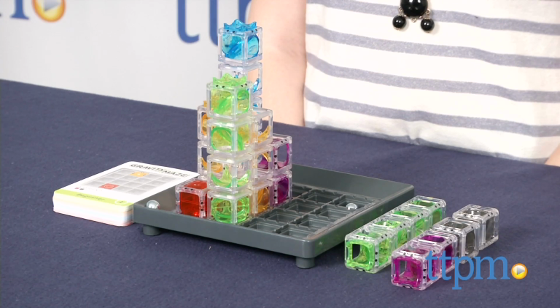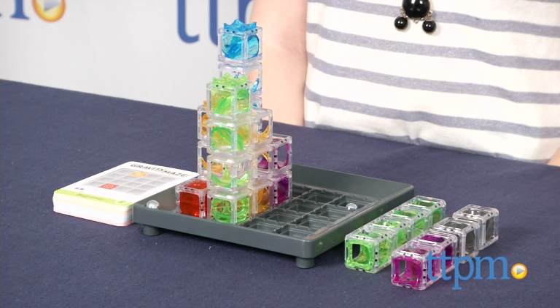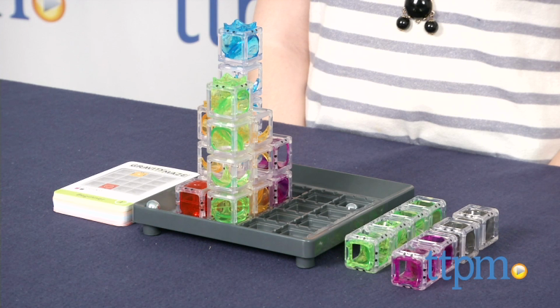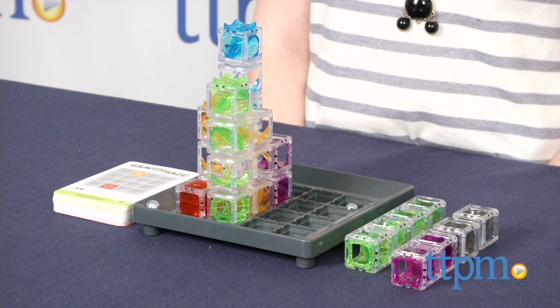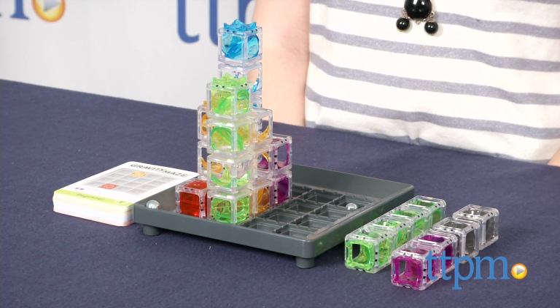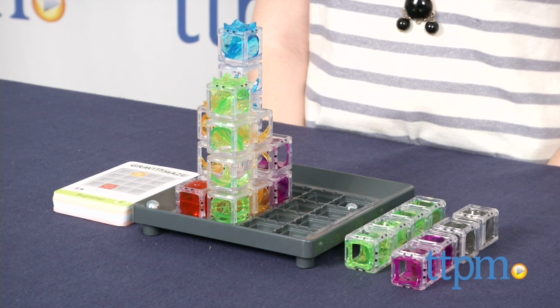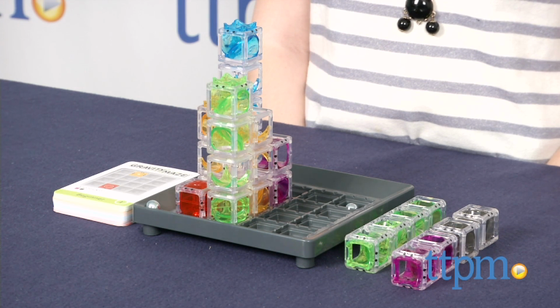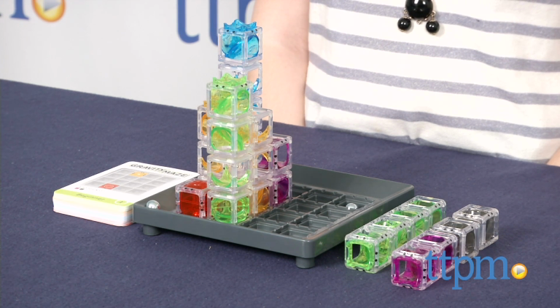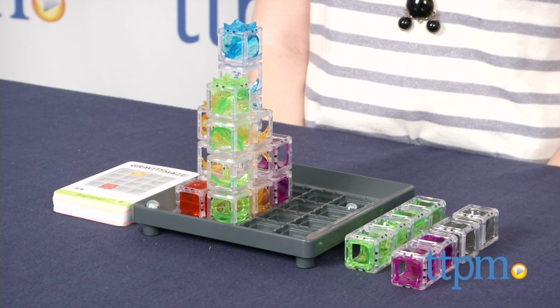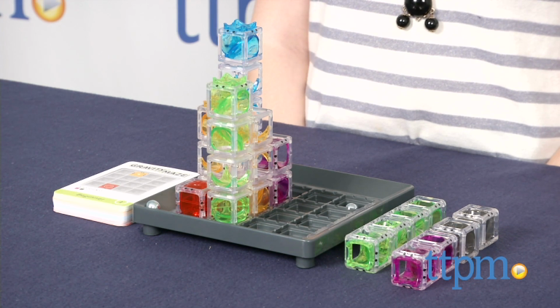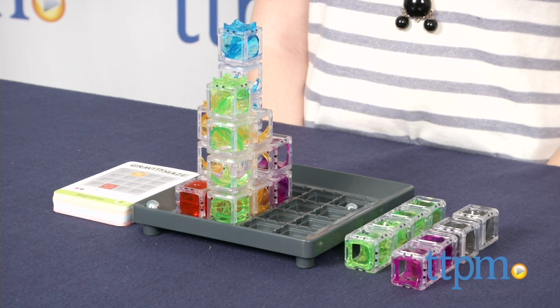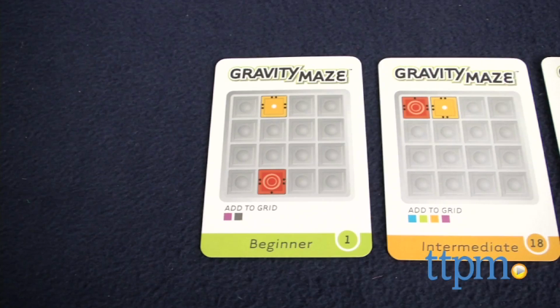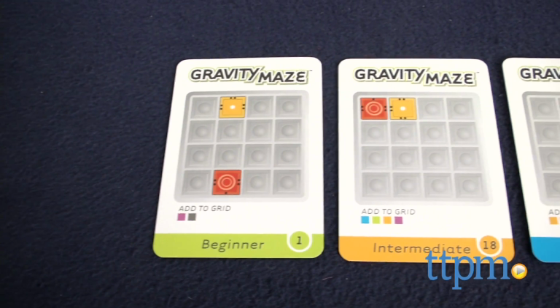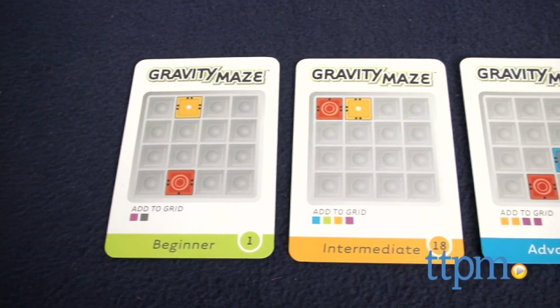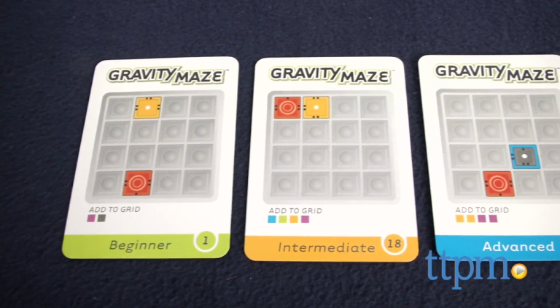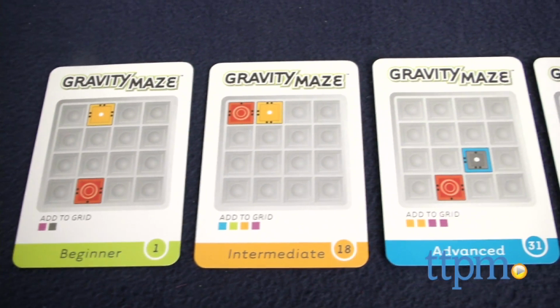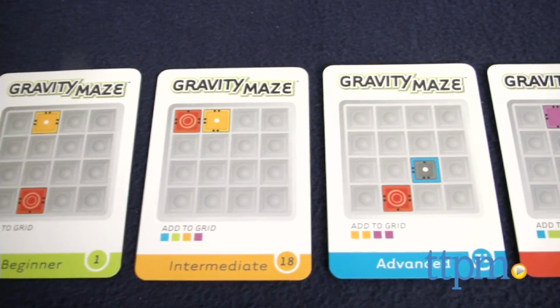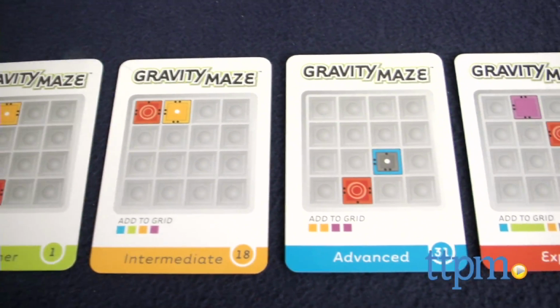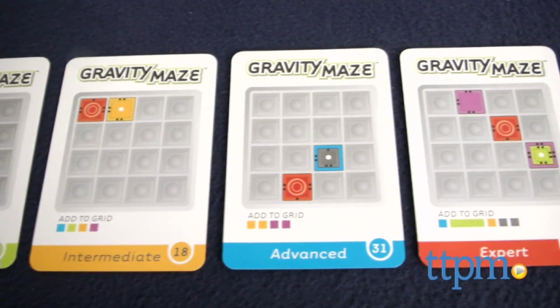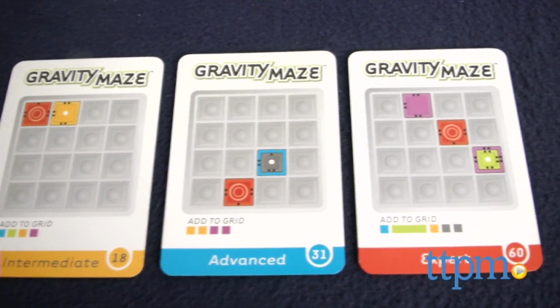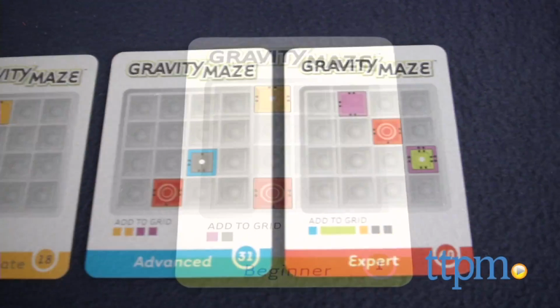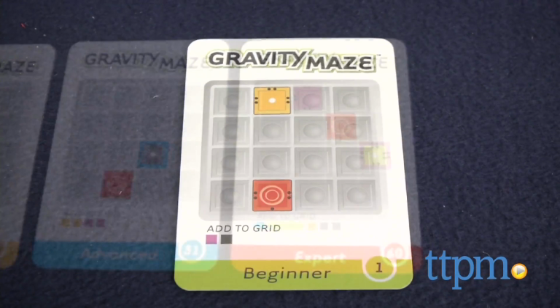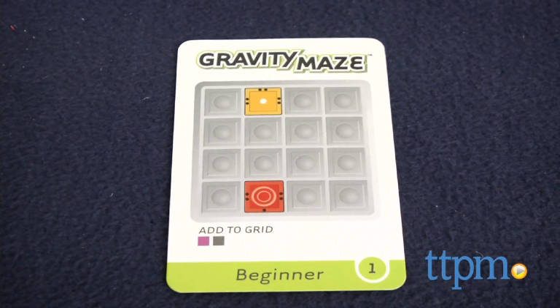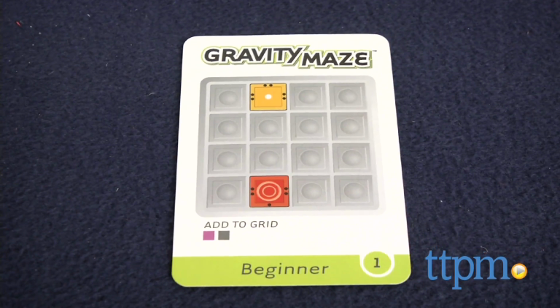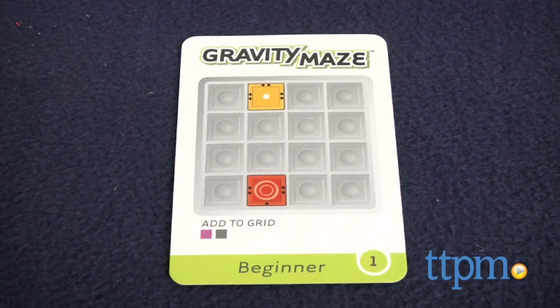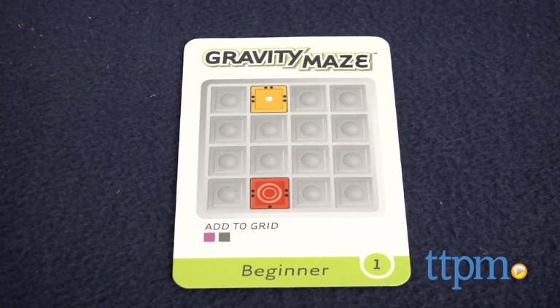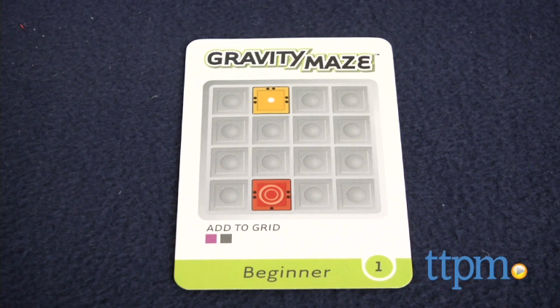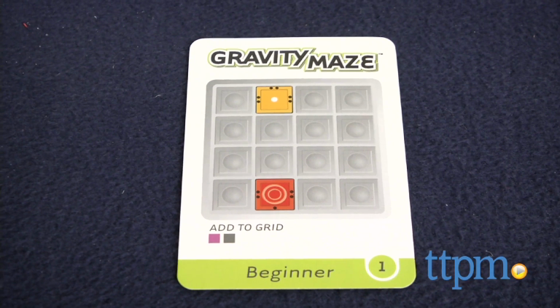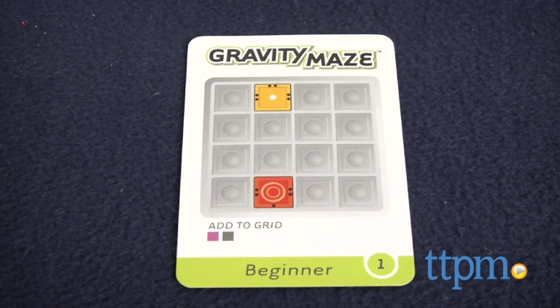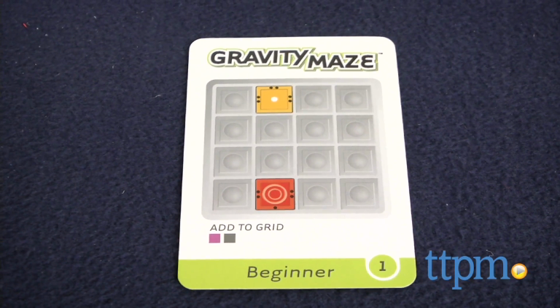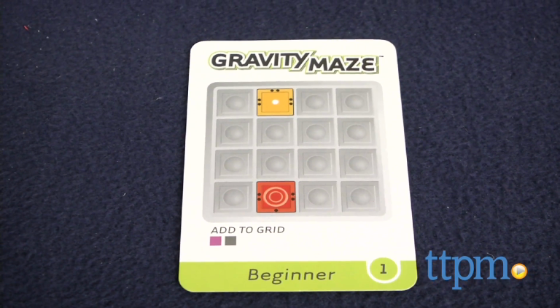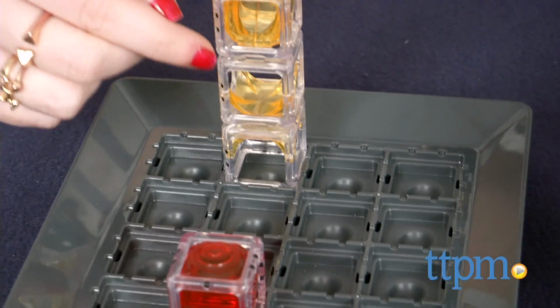The game comes with 60 challenge cards that range from beginner to expert. To play, you'll start by drawing a card based on your skill level. On each card are different symbols — the yellow square represents the starting position on the board and the red is your target.